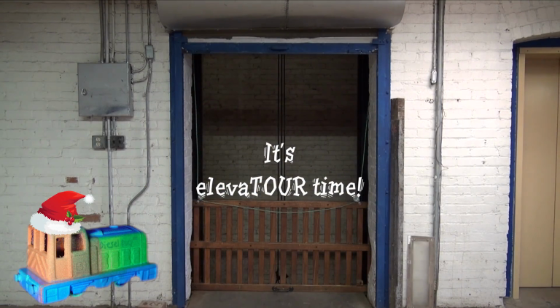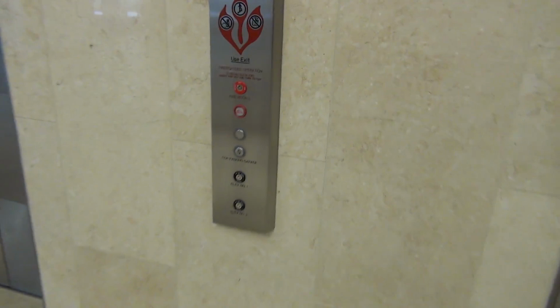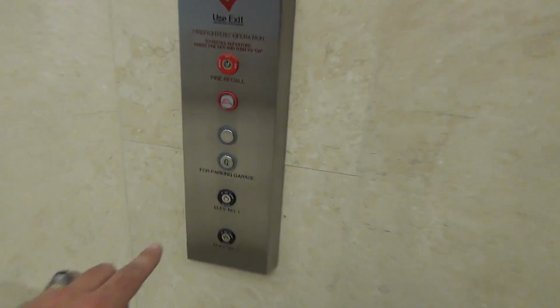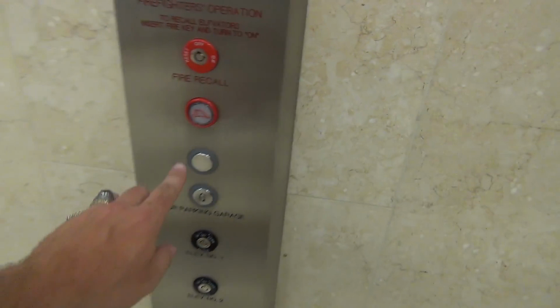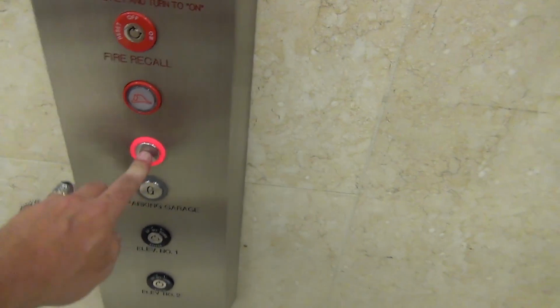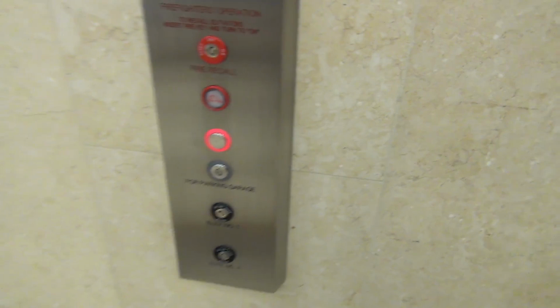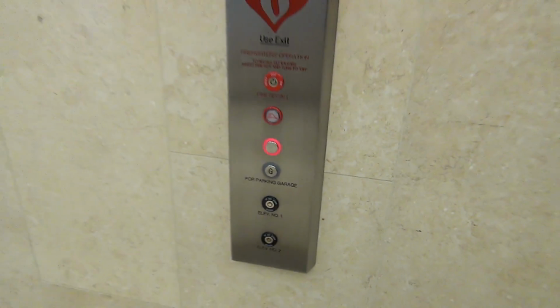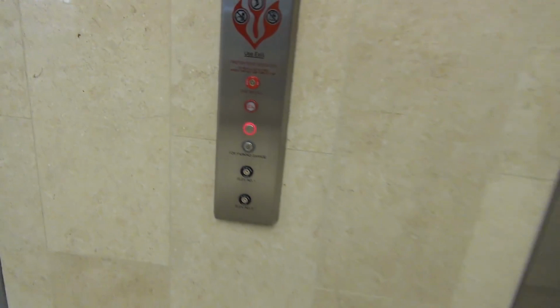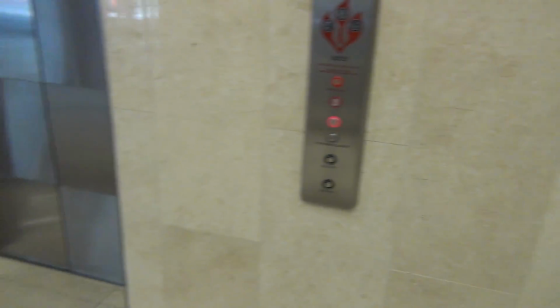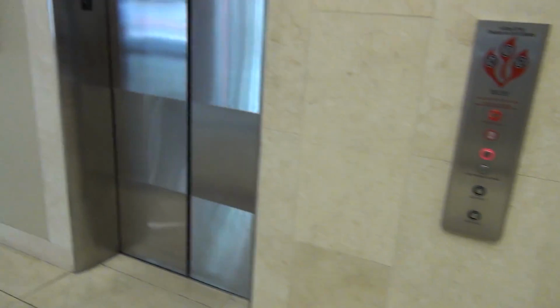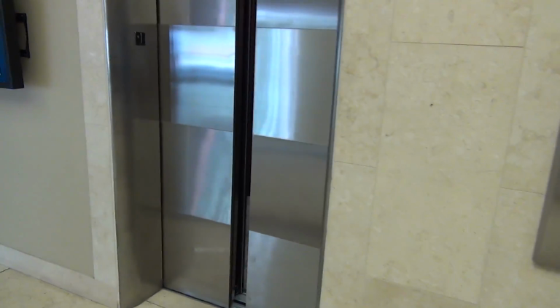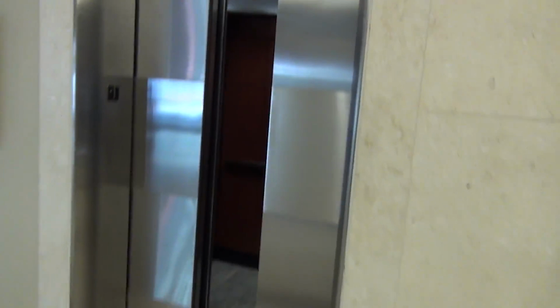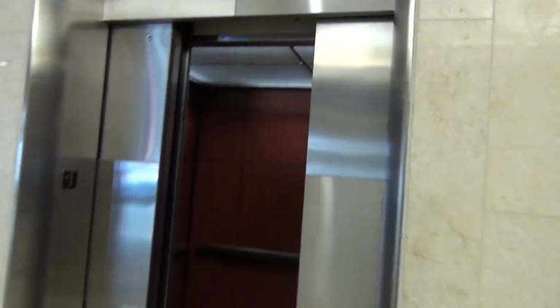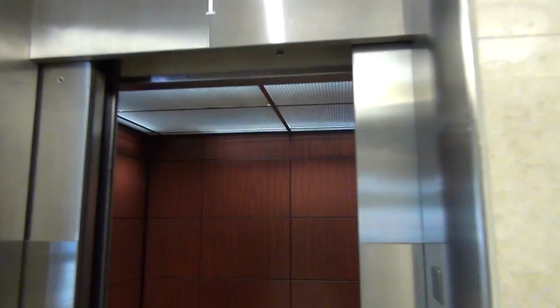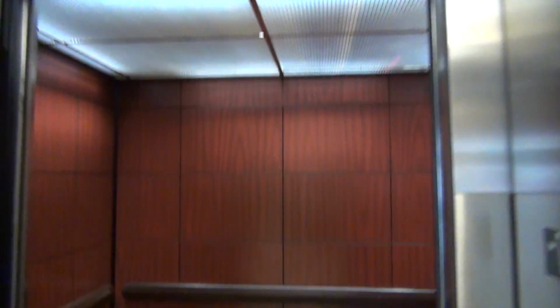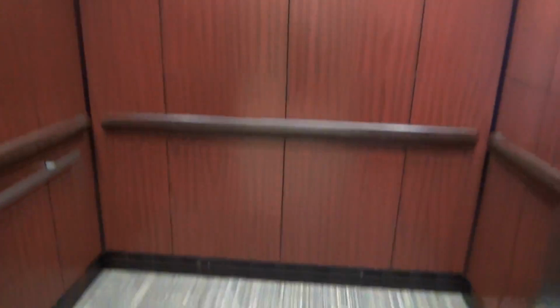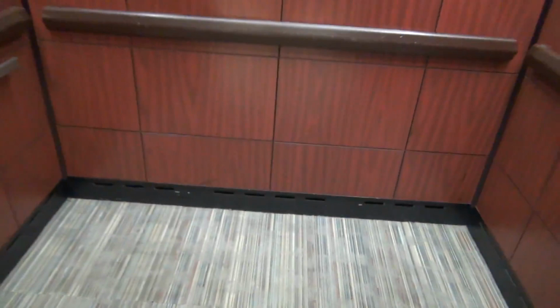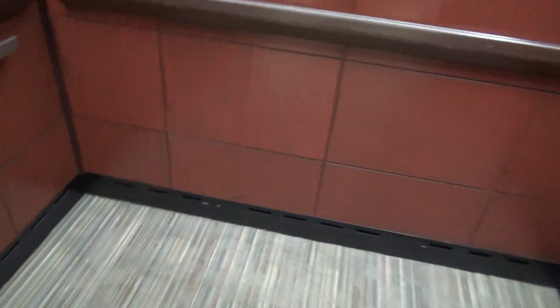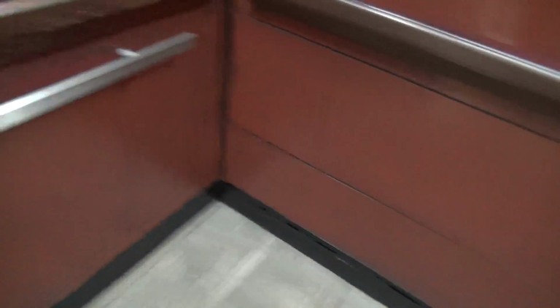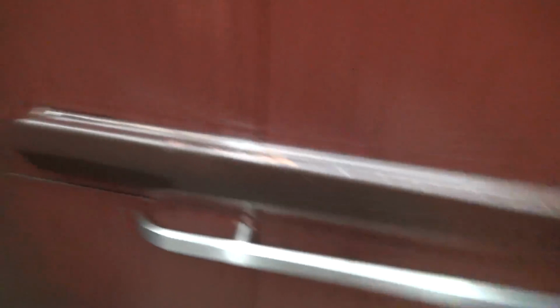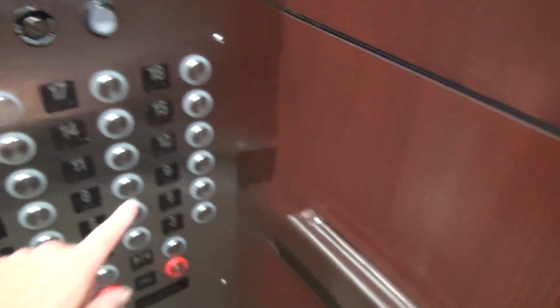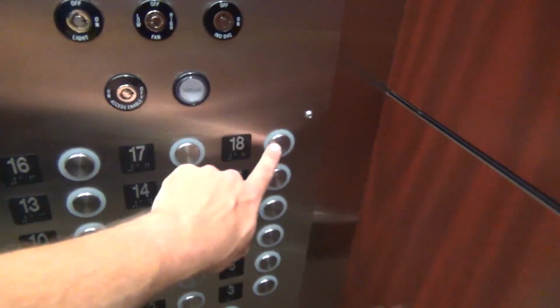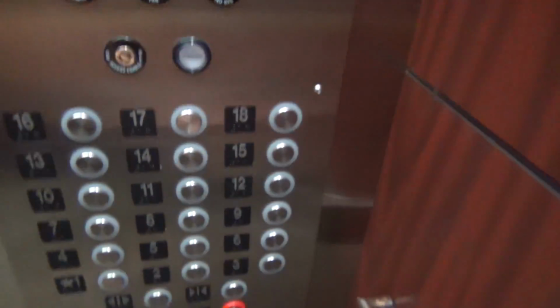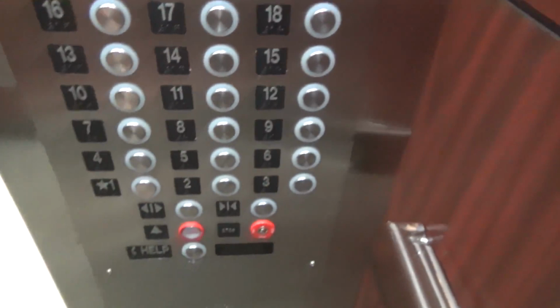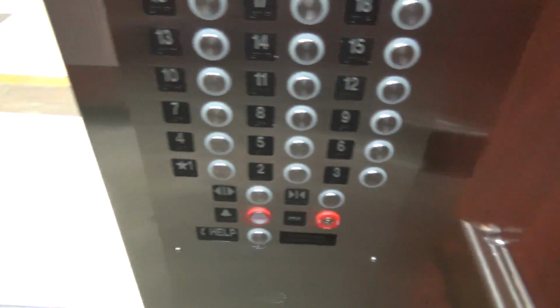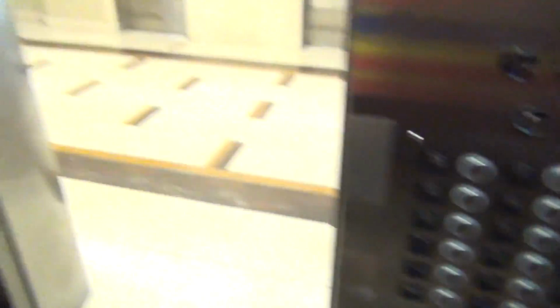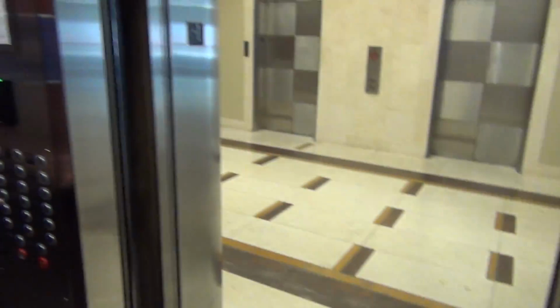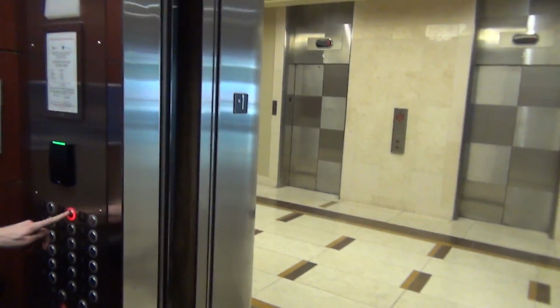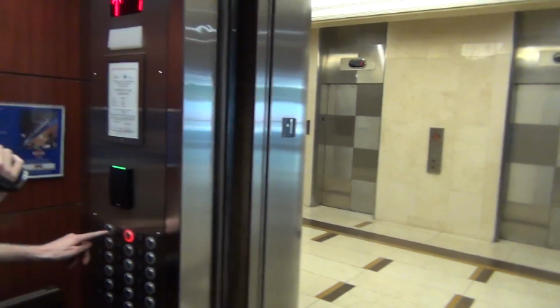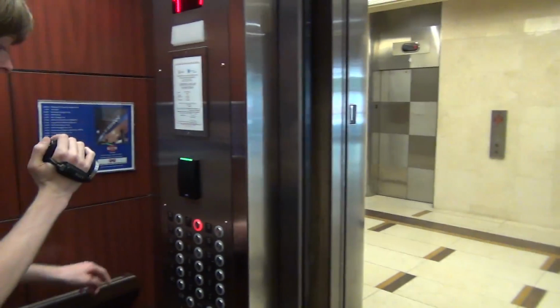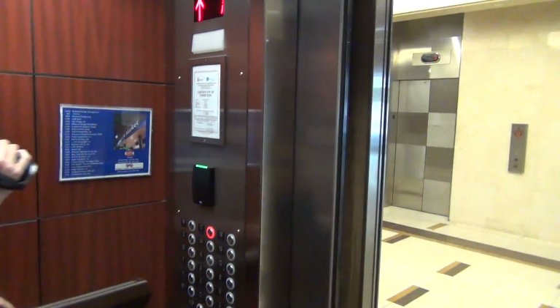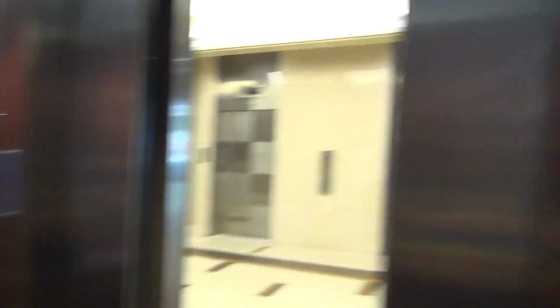We are here at 125 North Market, we have some modernized elevators to ride. Modded, here we go.